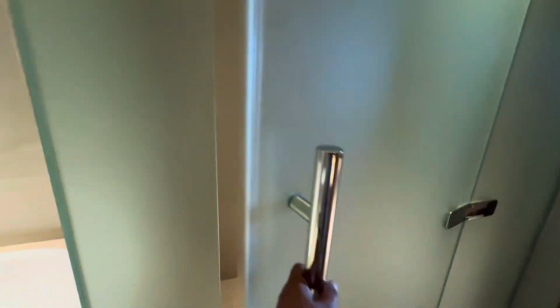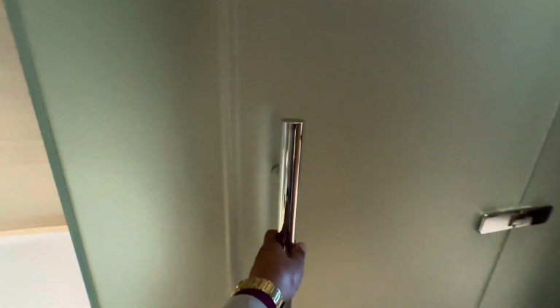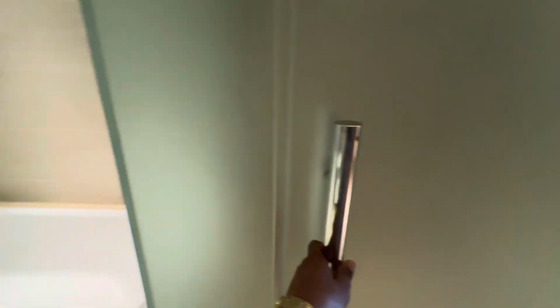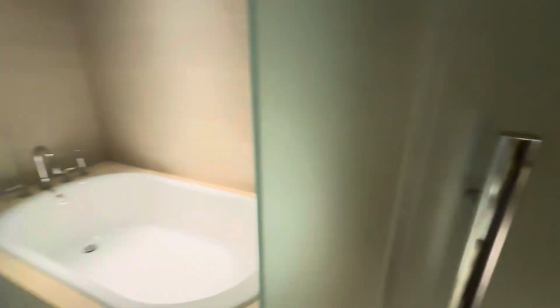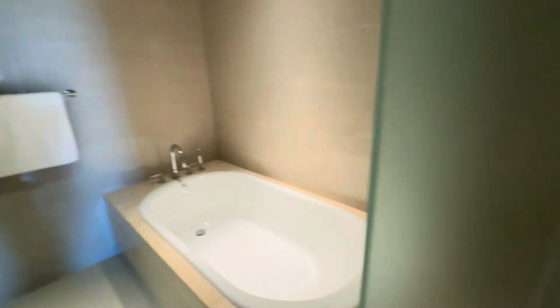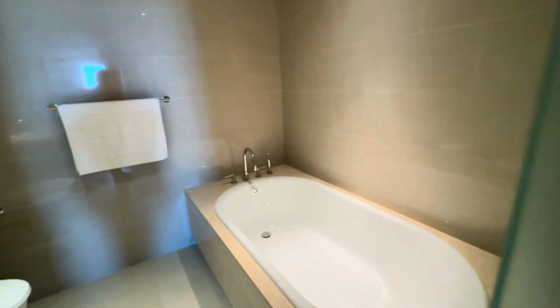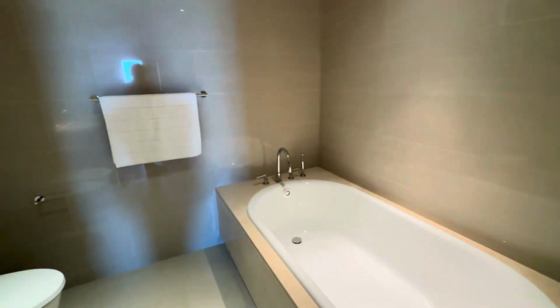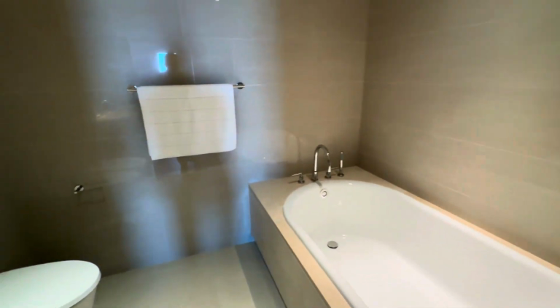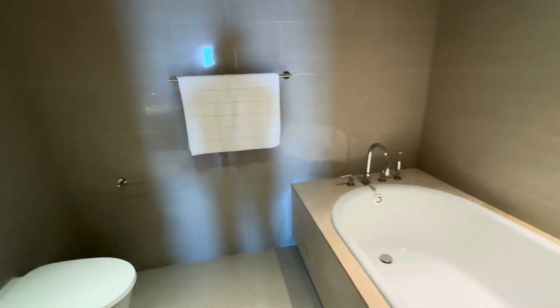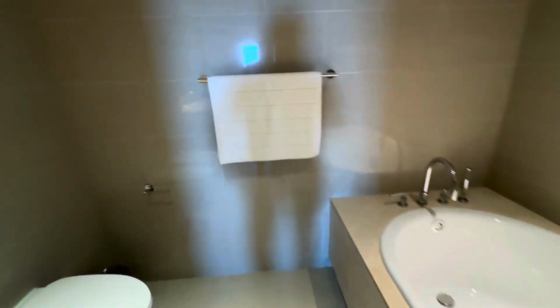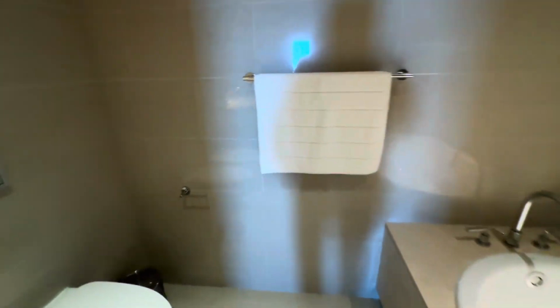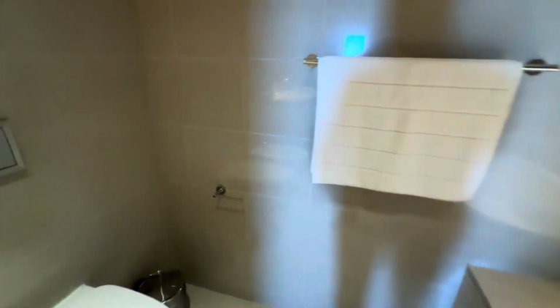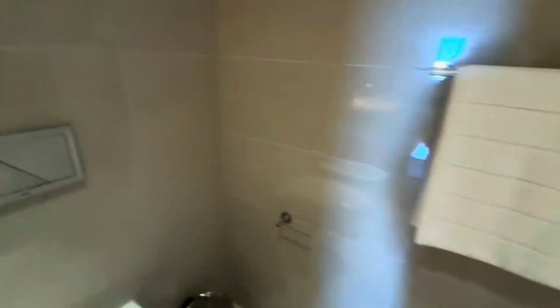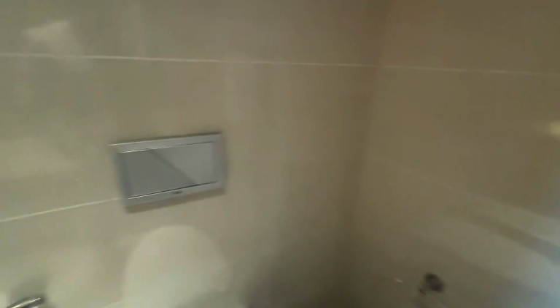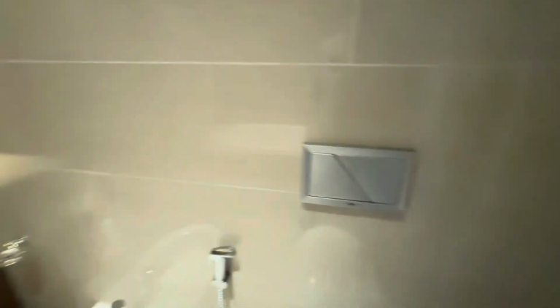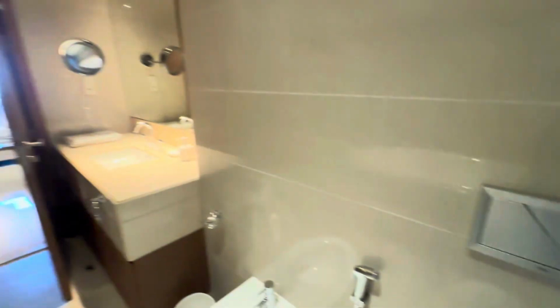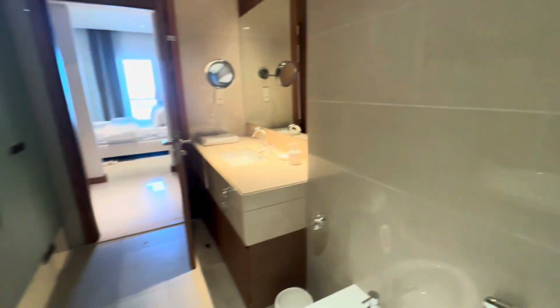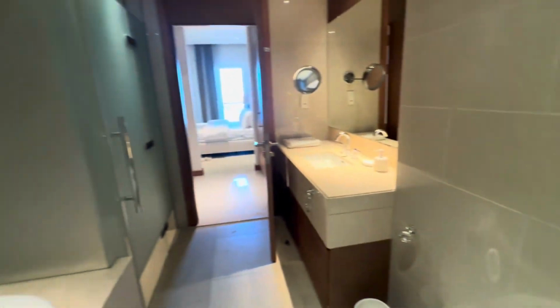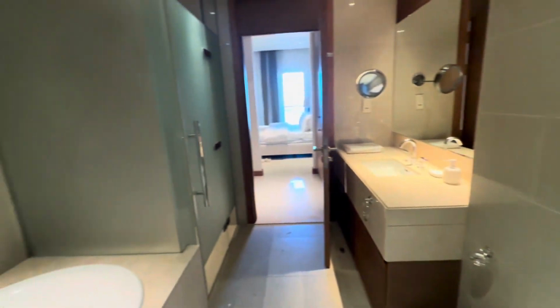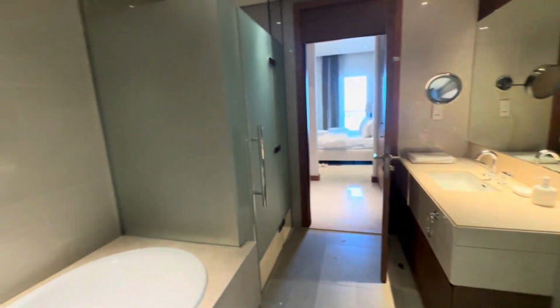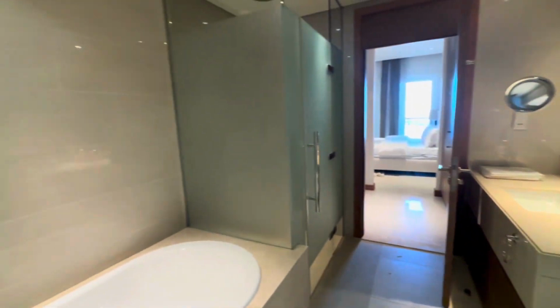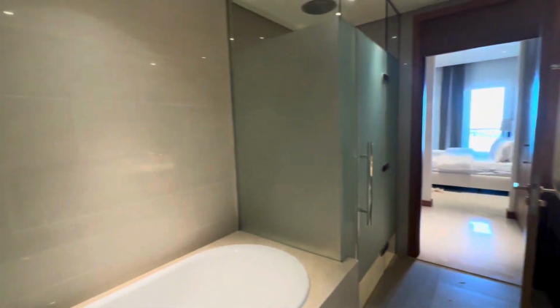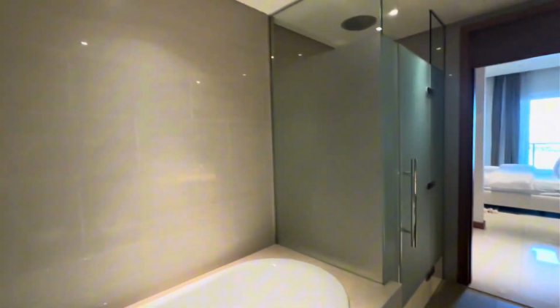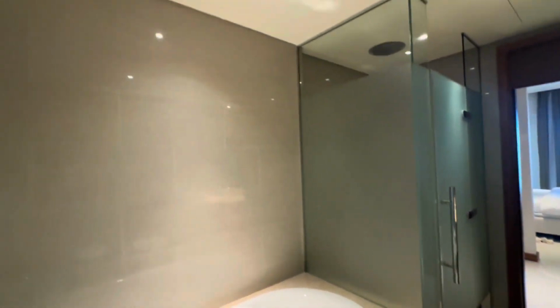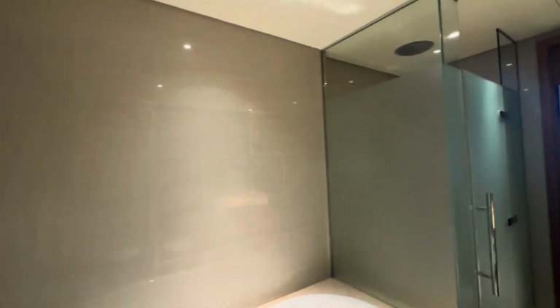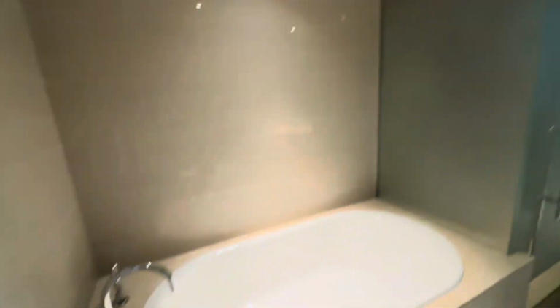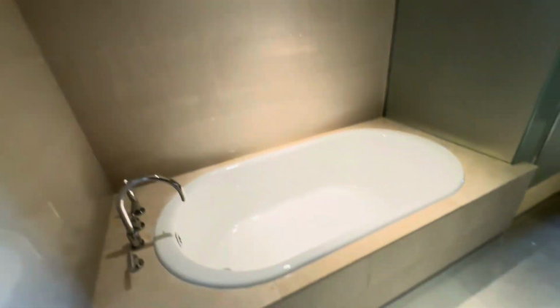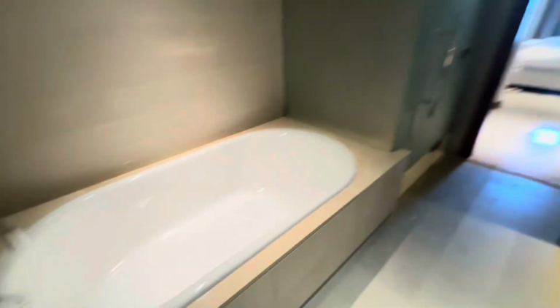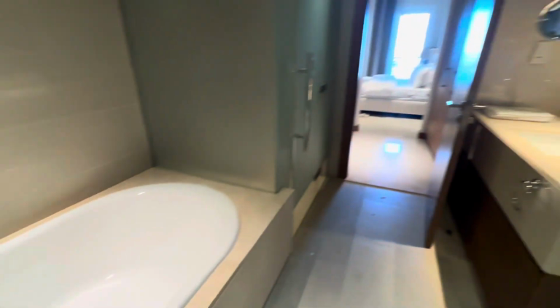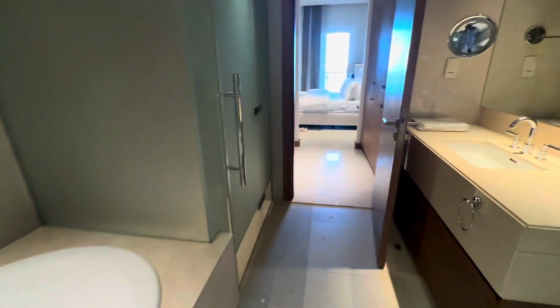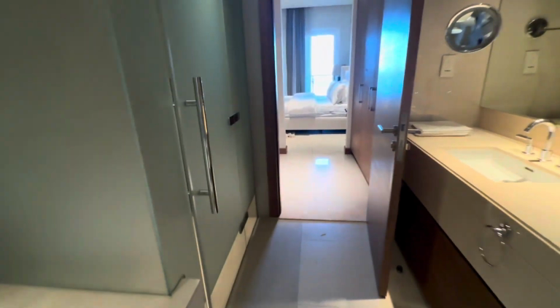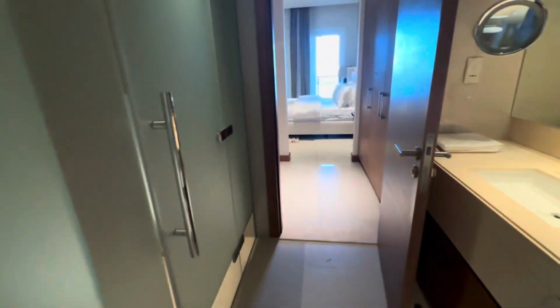Here is the bathroom — there is a pot and a sink. Here is a beautiful apartment.